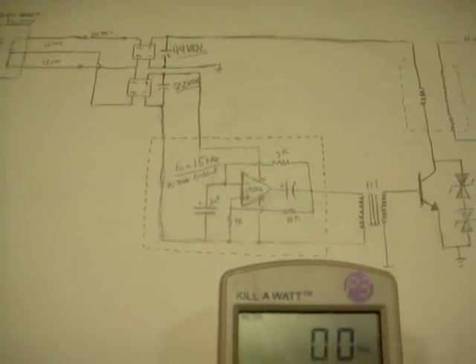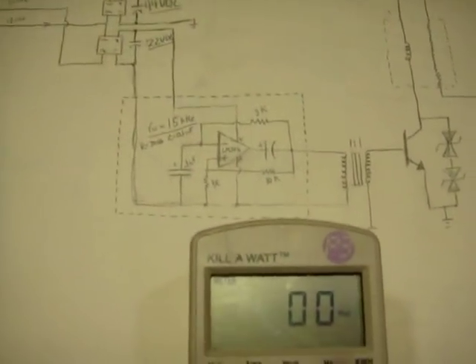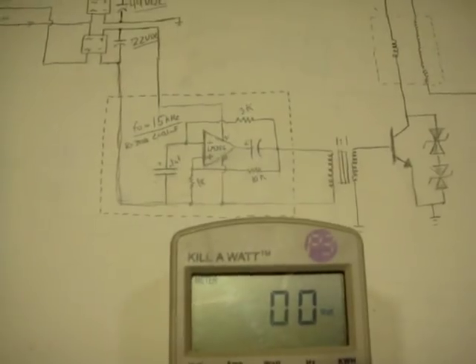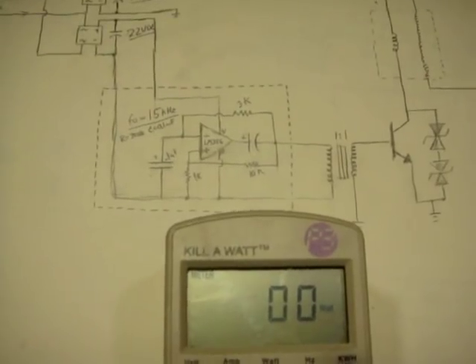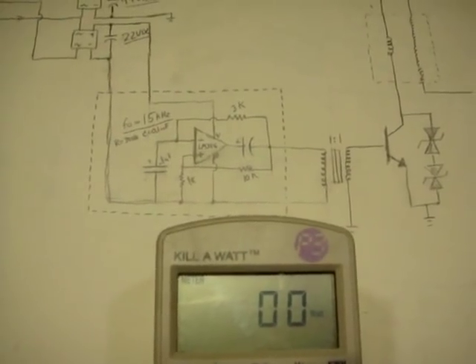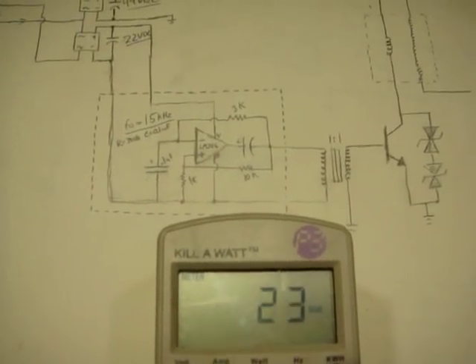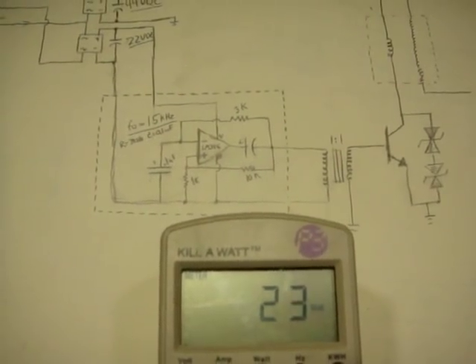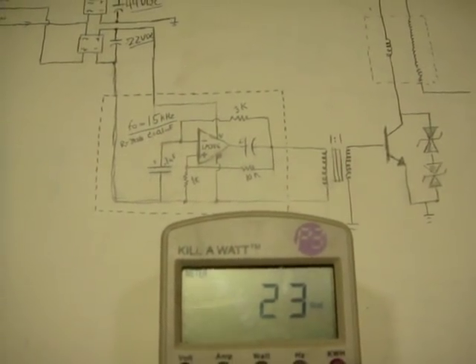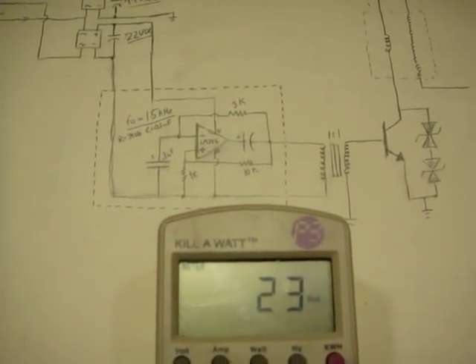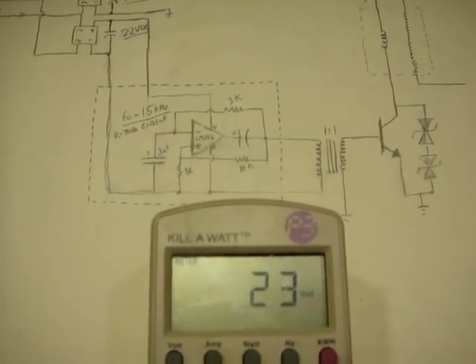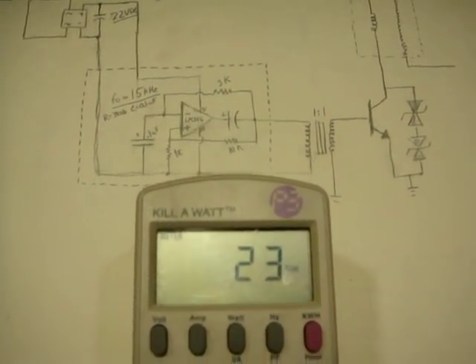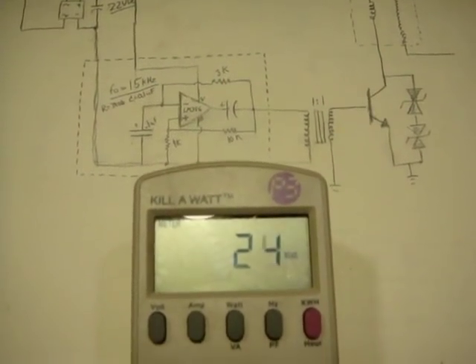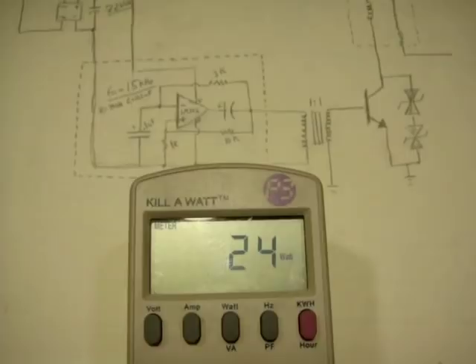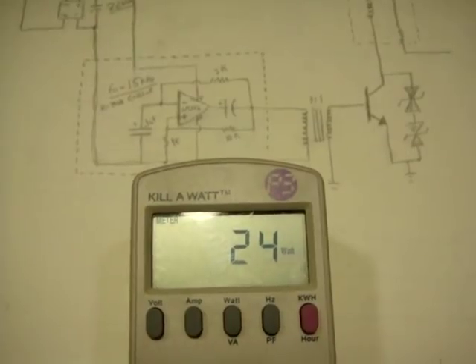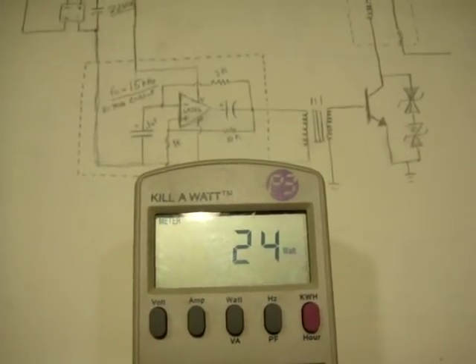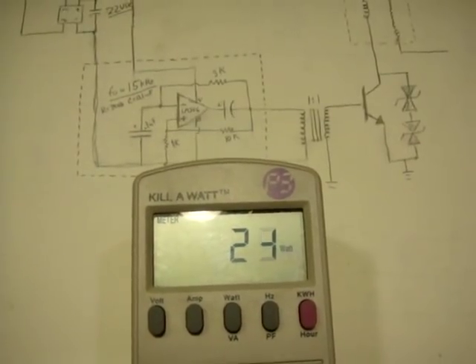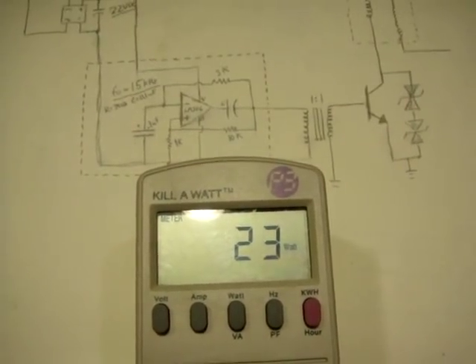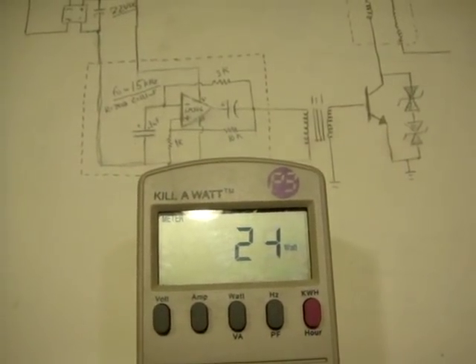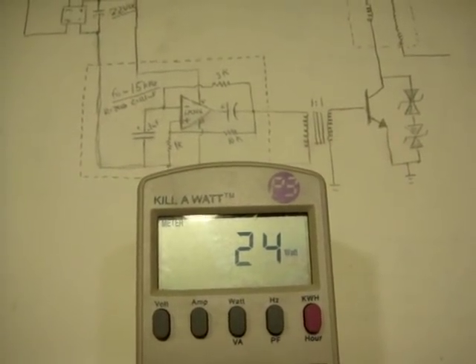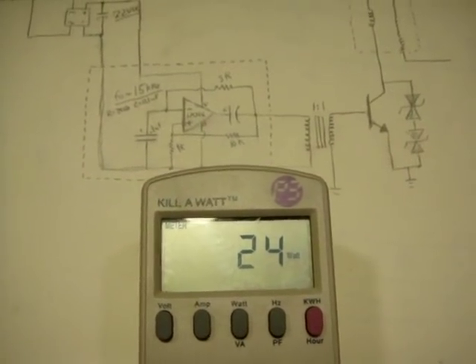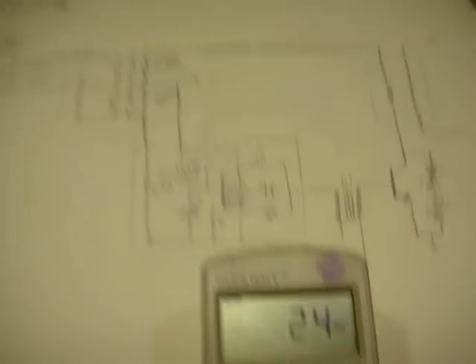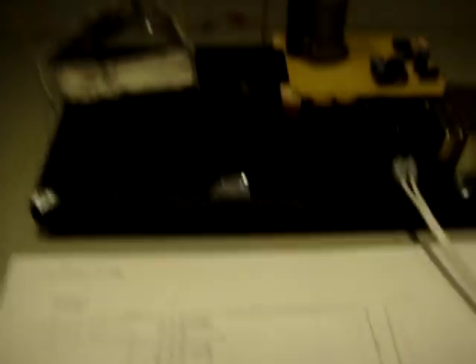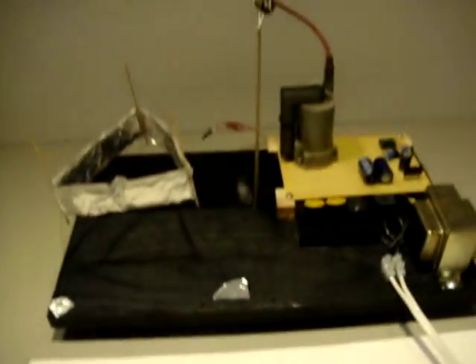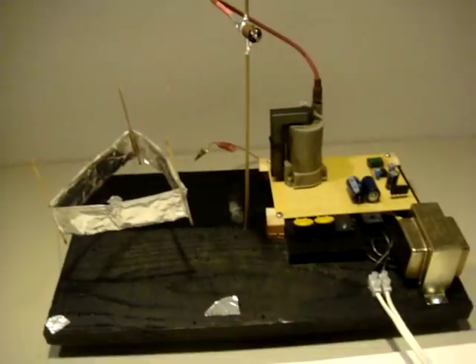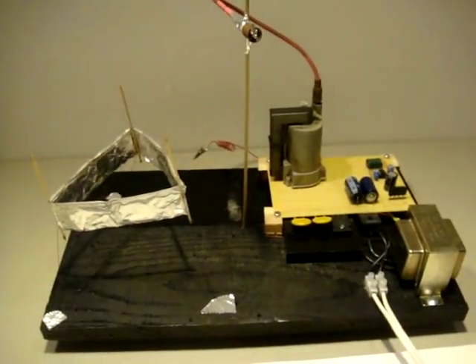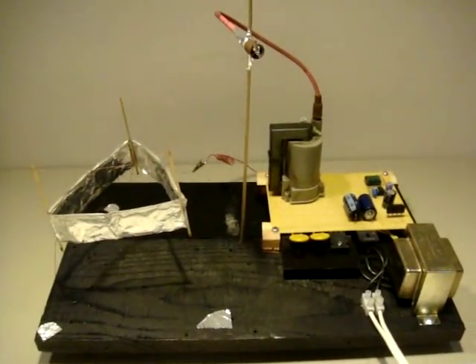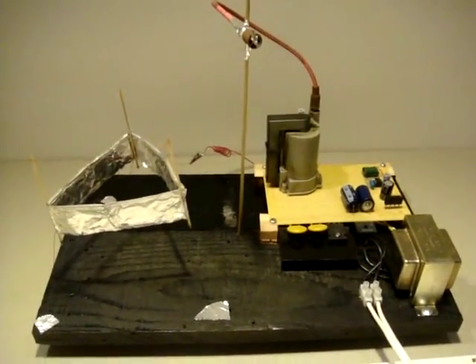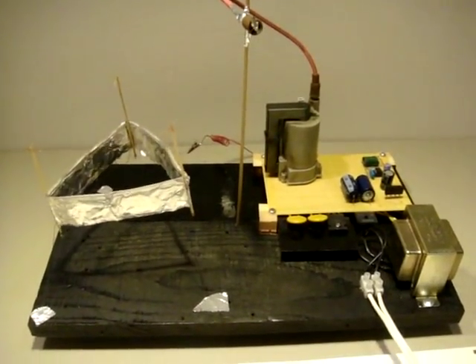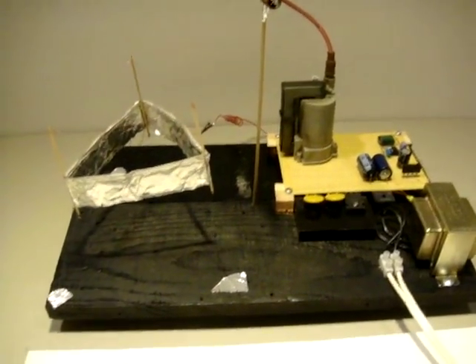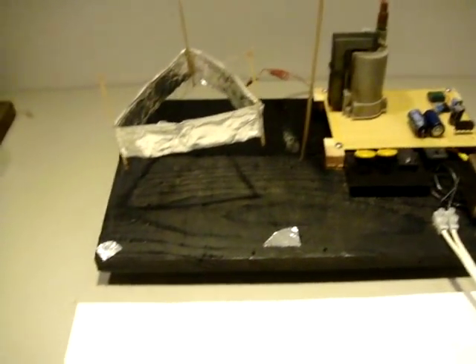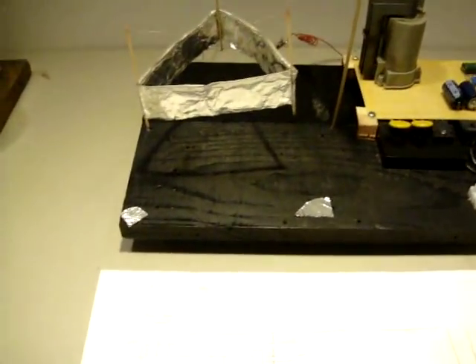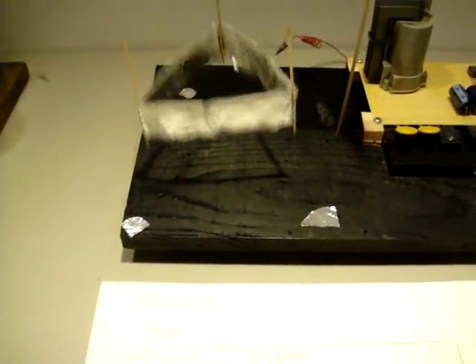We're going to look at an overview of the schematic, and we're also going to look at the power. We're drawing 23 watts according to the kilowatt meter — 23, 24 watts — and that's how much power it takes to get that lifter off the ground.